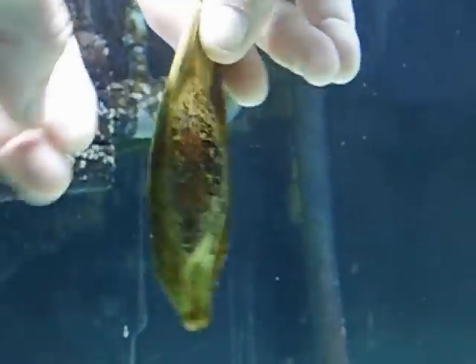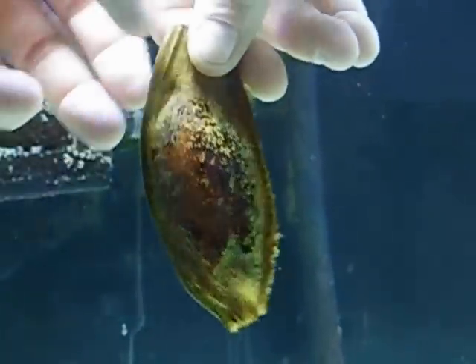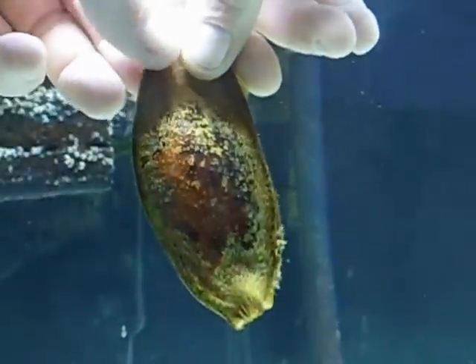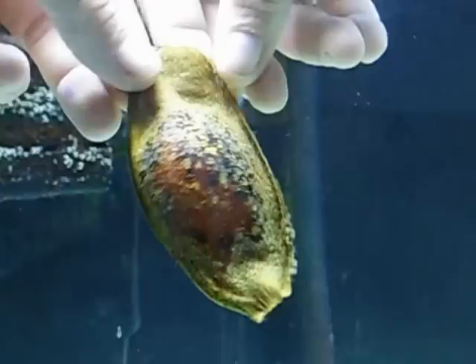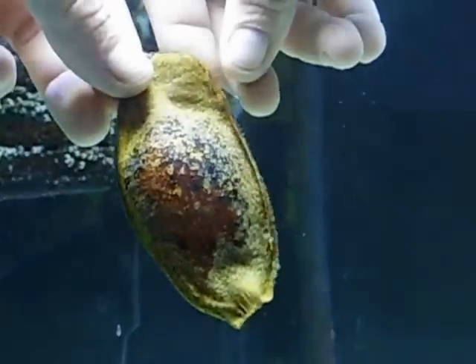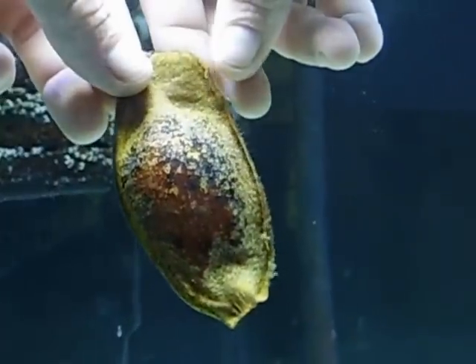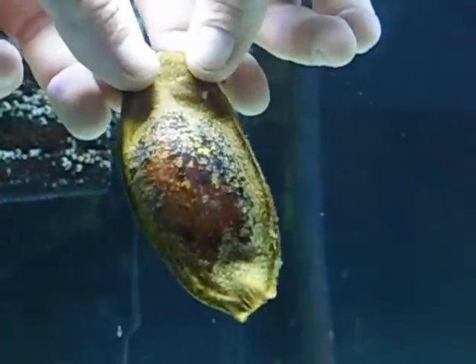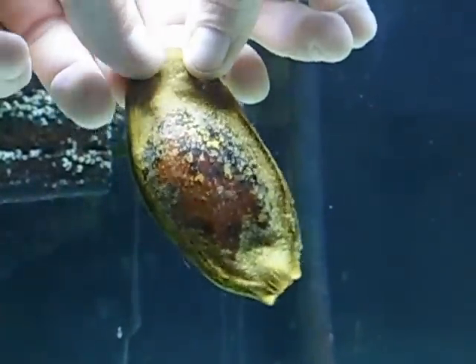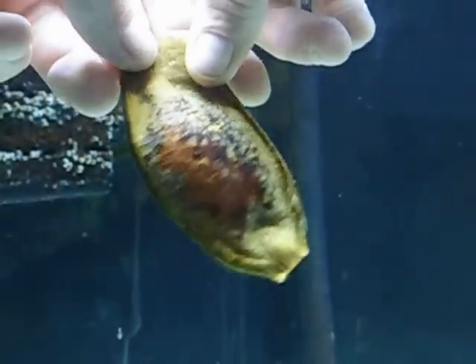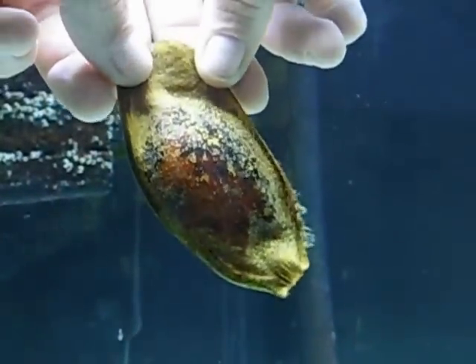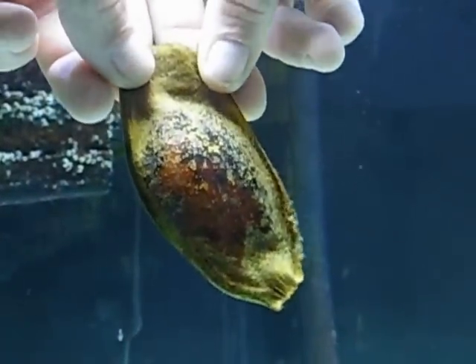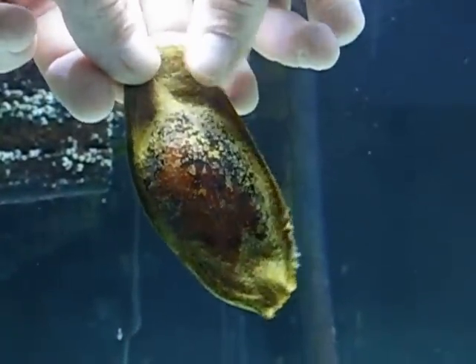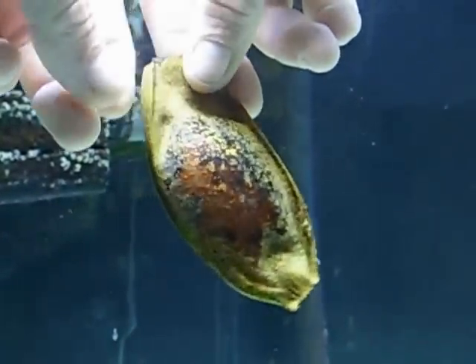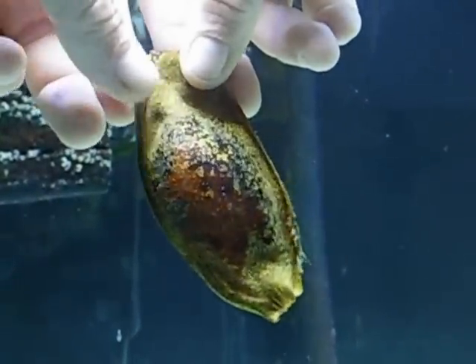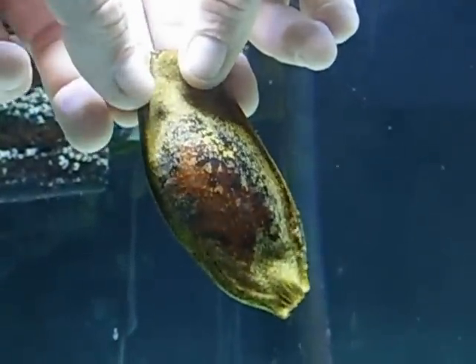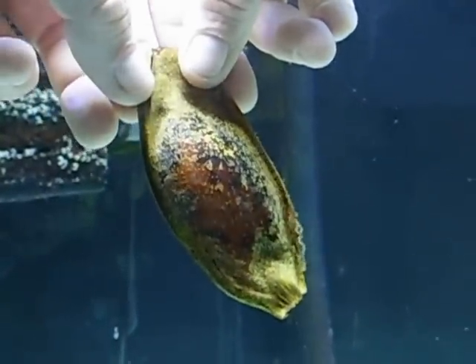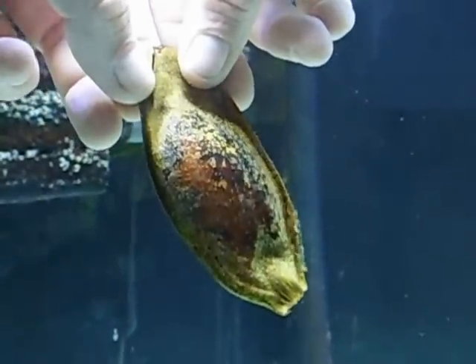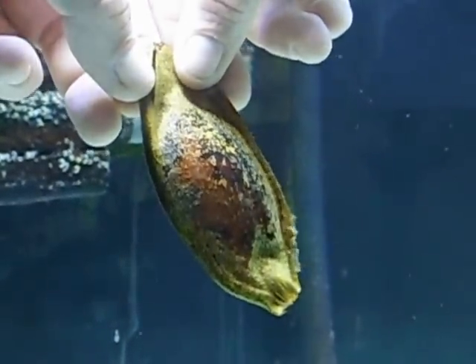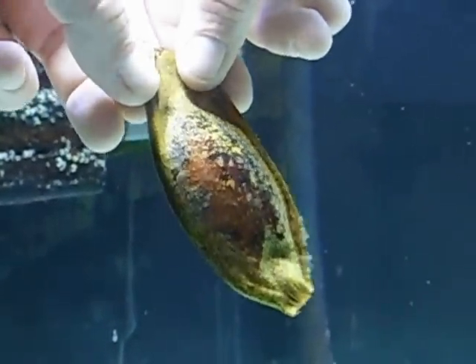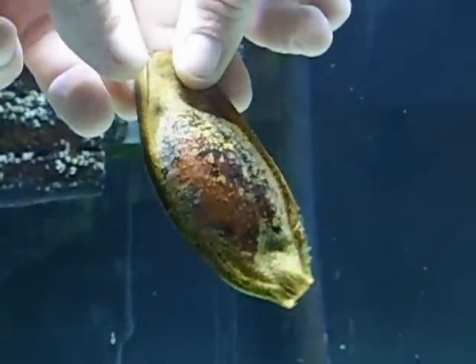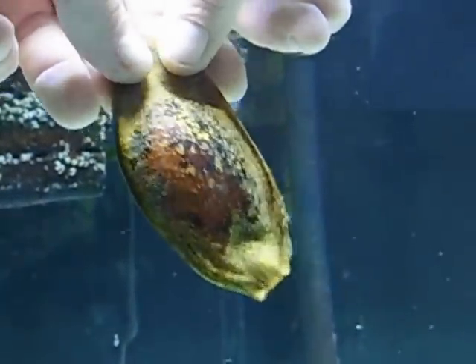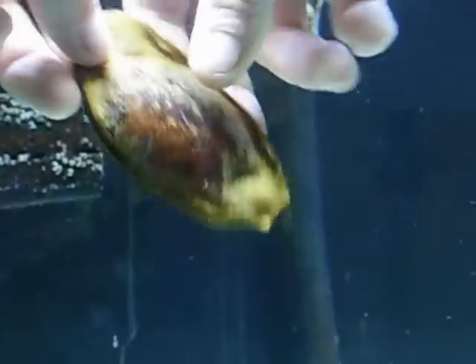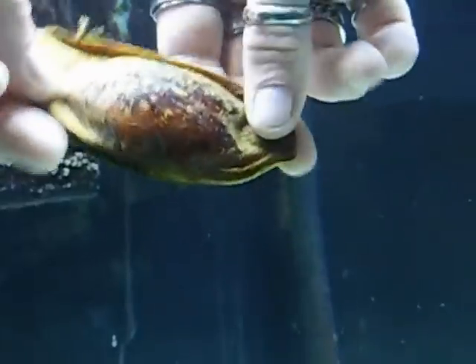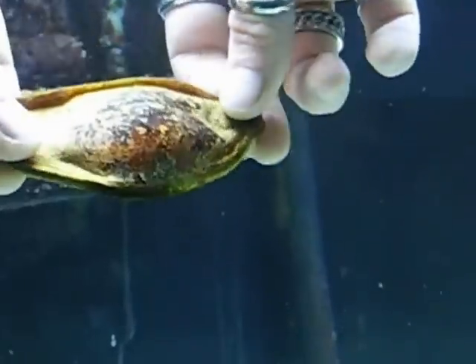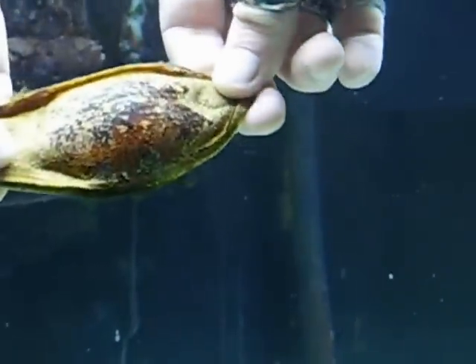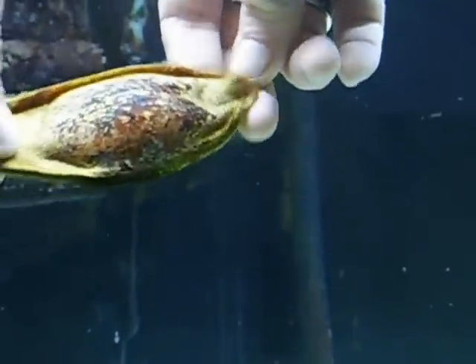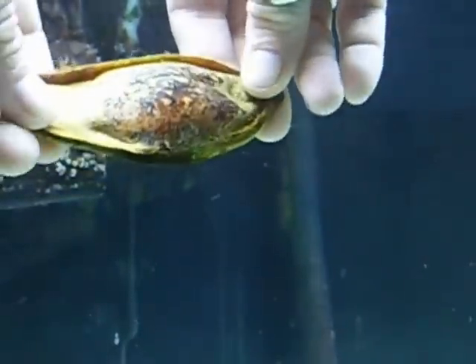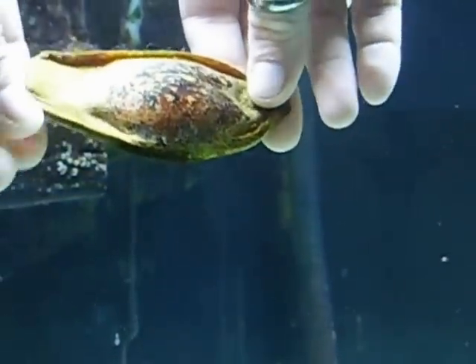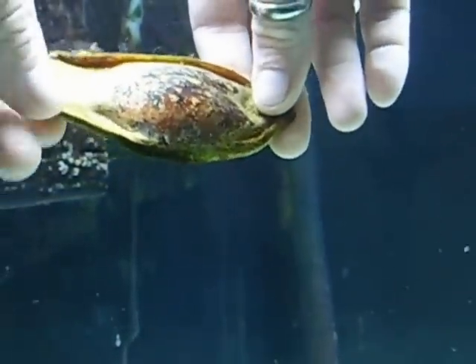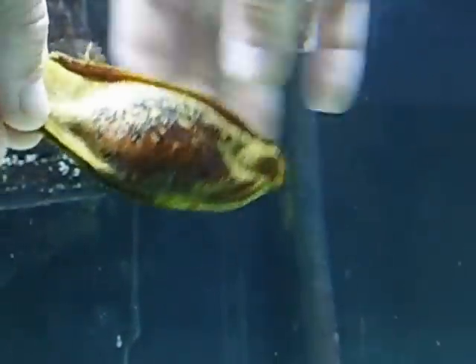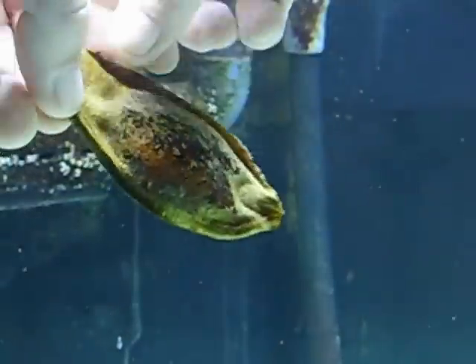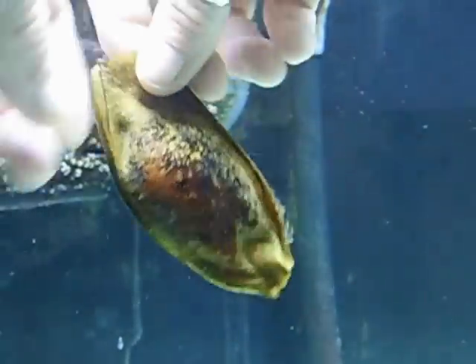So it's time to hatch the shark. Sometimes they don't hatch on their own — they end up suffocating because they can't get their body out of the egg since it's so hard, like a piece of beef jerky. So here we go.